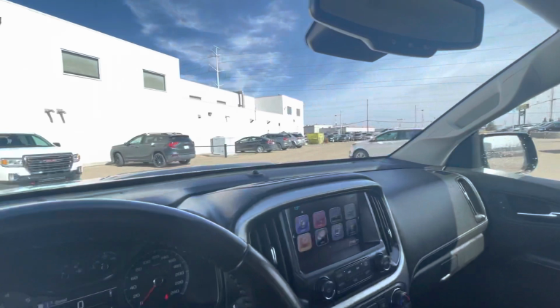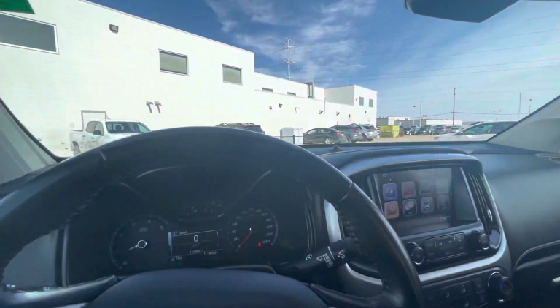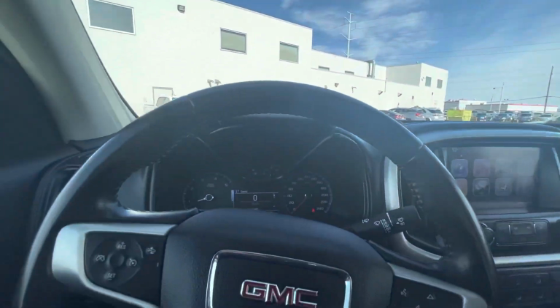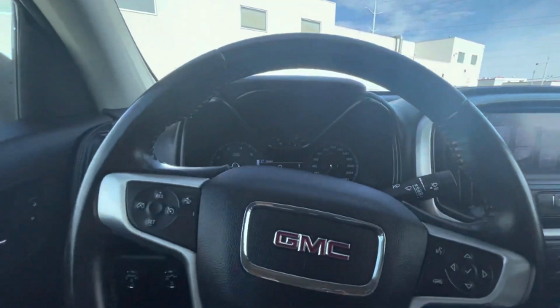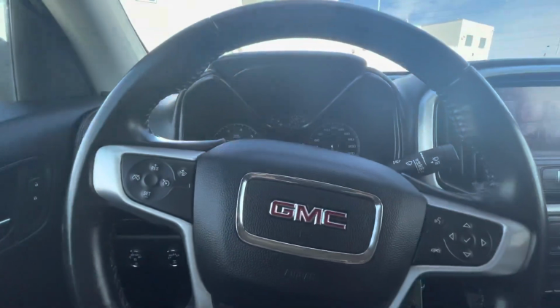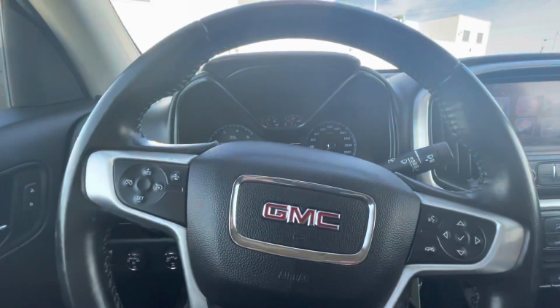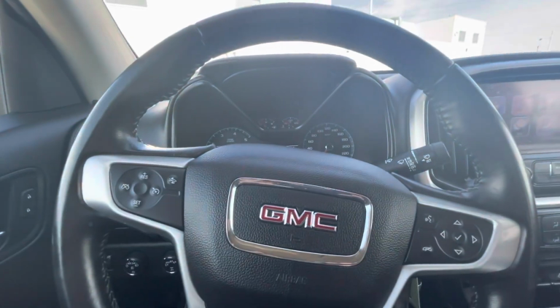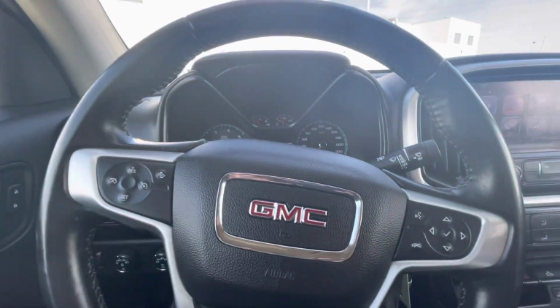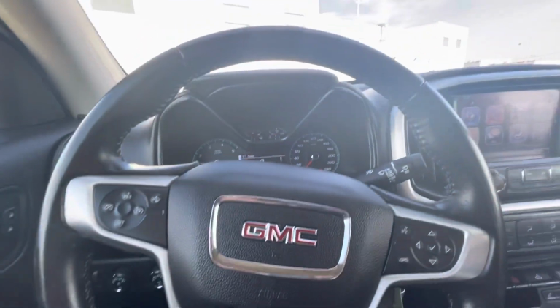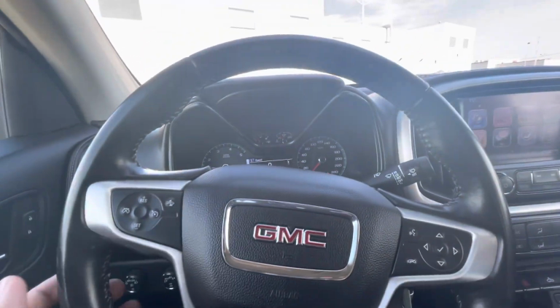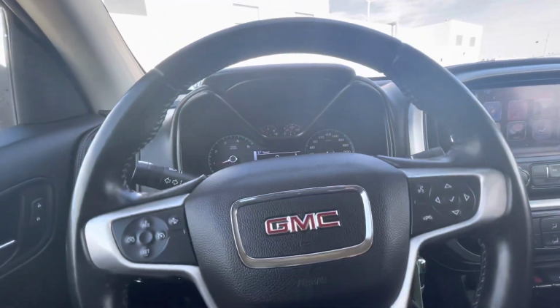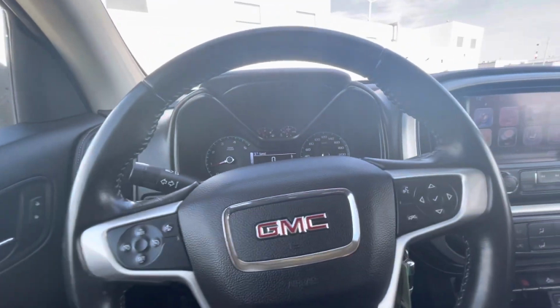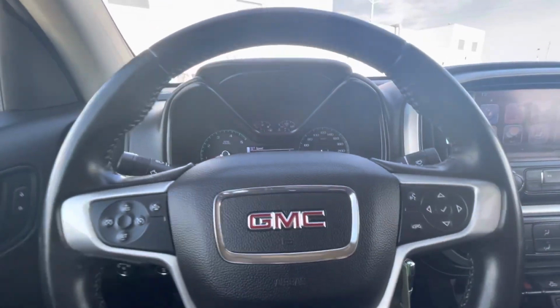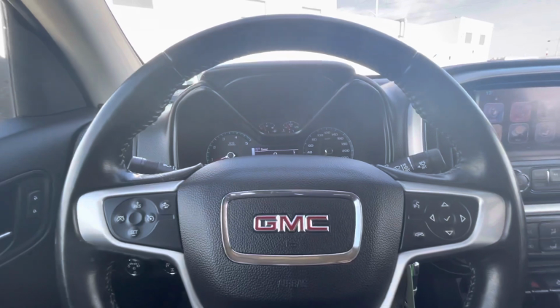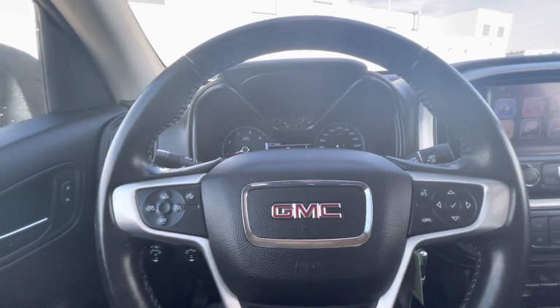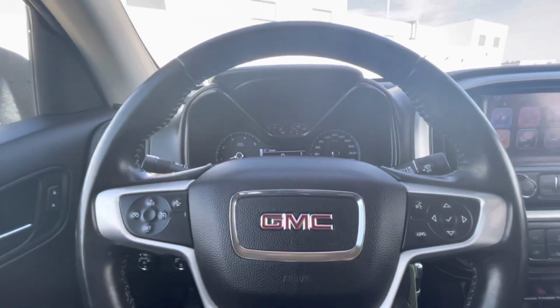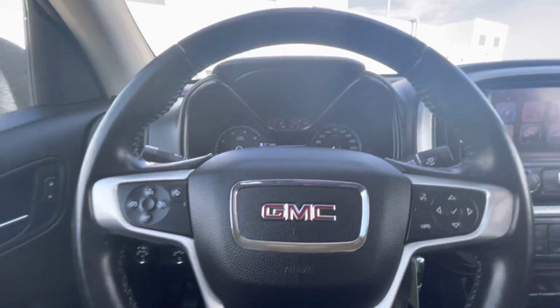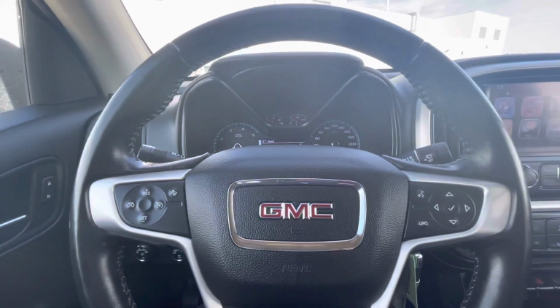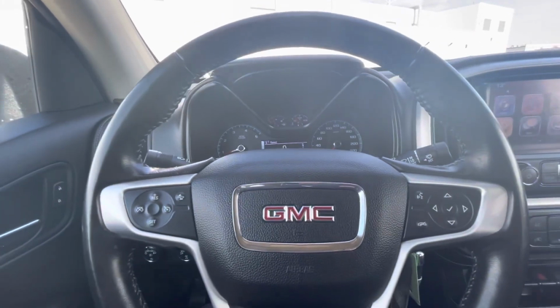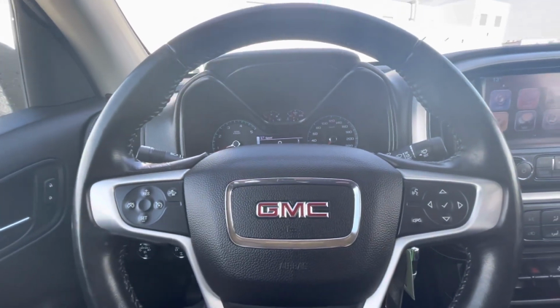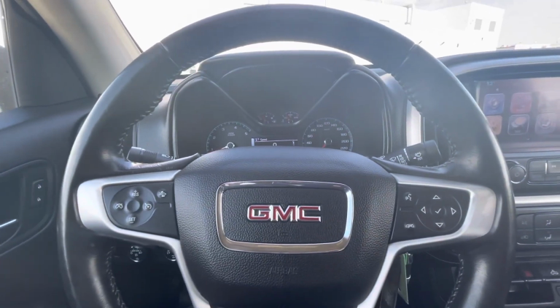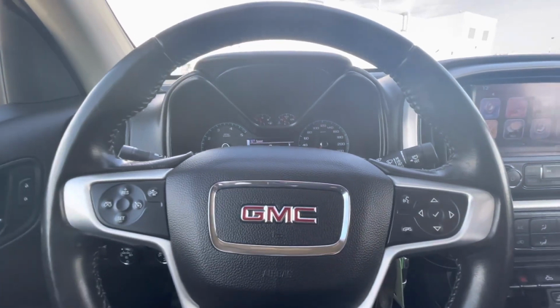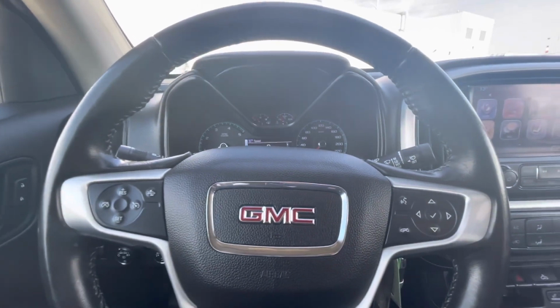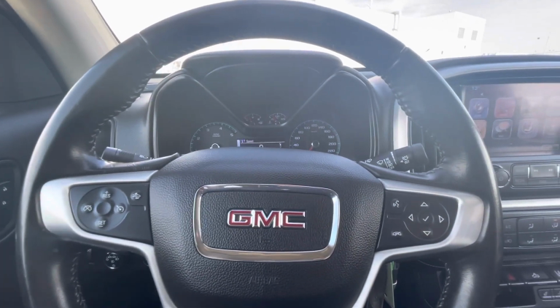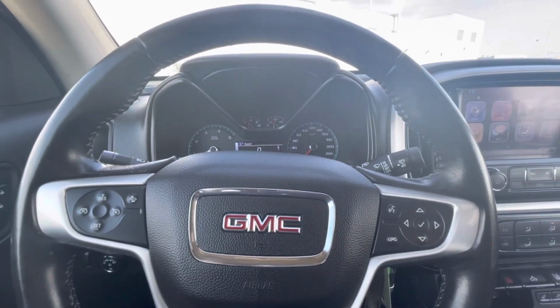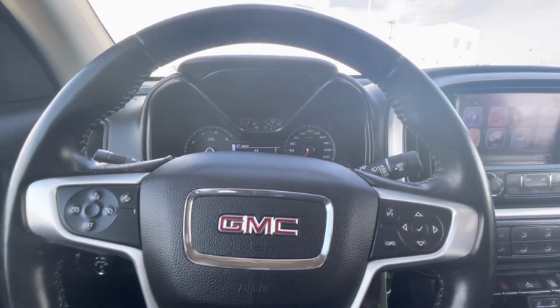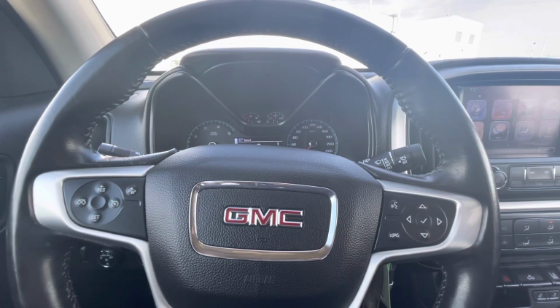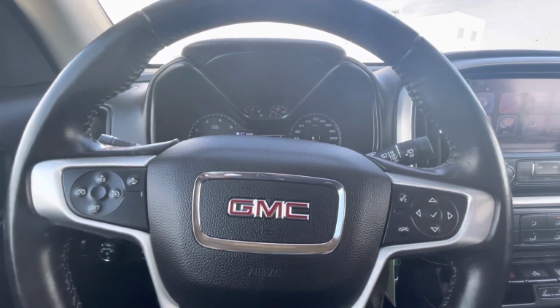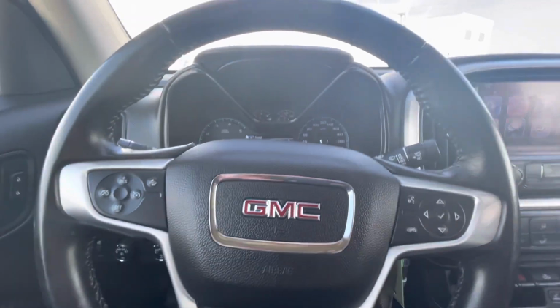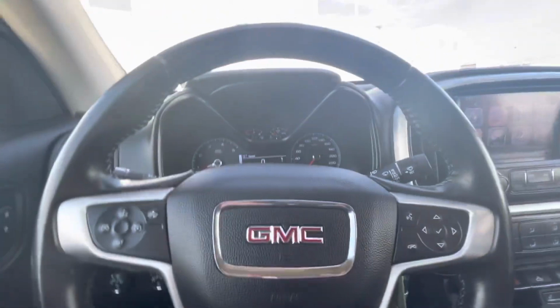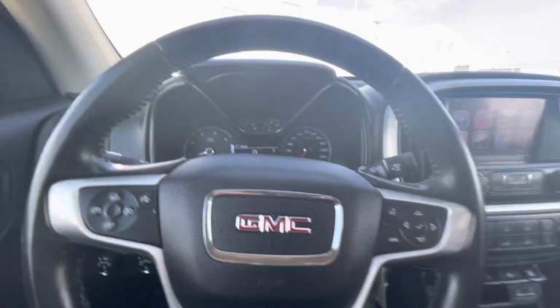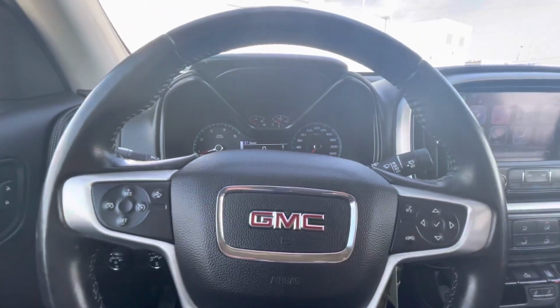This is just a quick little video. If you wanted any more details on this vehicle, I can definitely send you more detailed pictures and get it a nice detail. Just let me know whatever works for you. Thanks for watching — bye-bye.